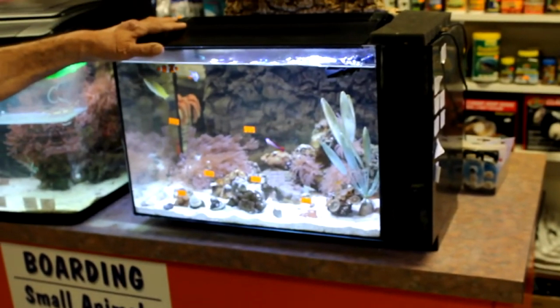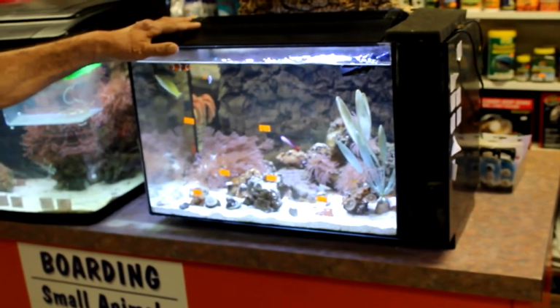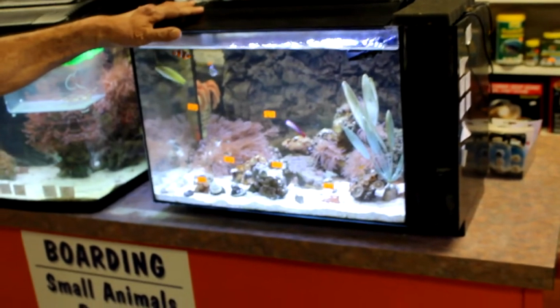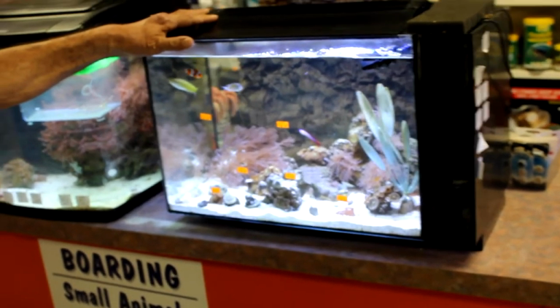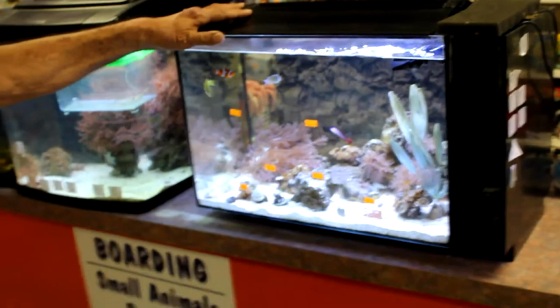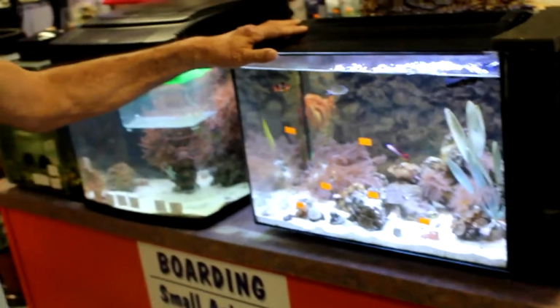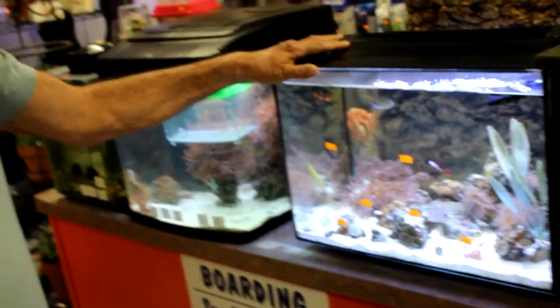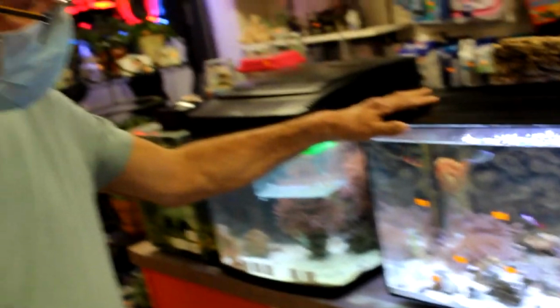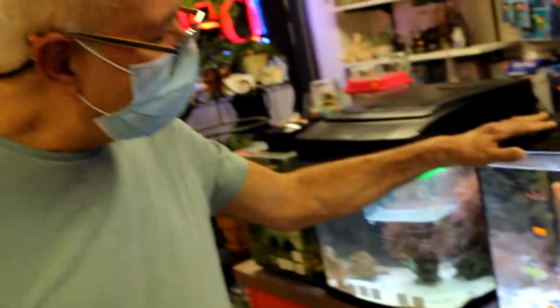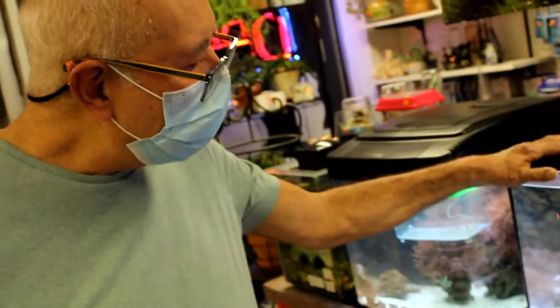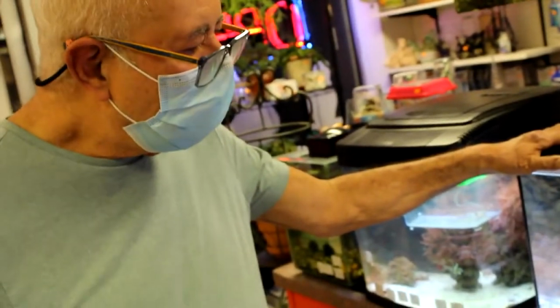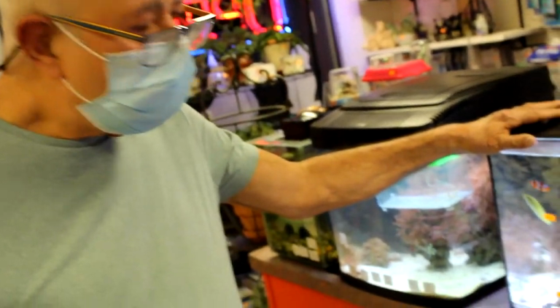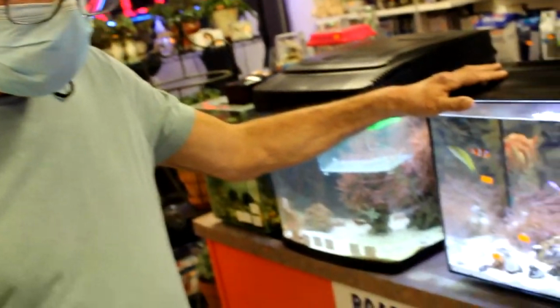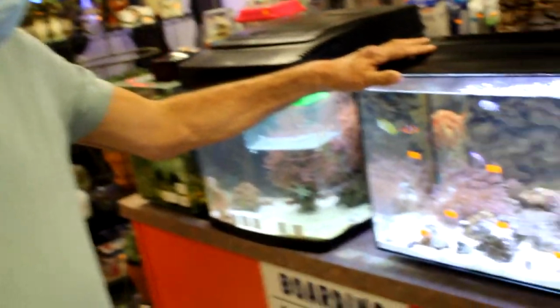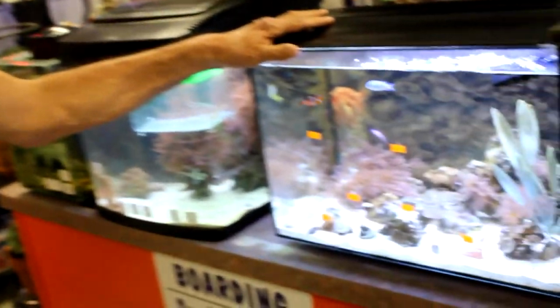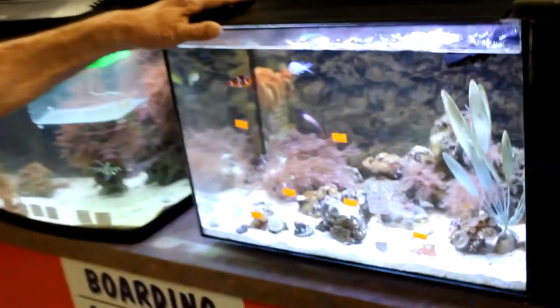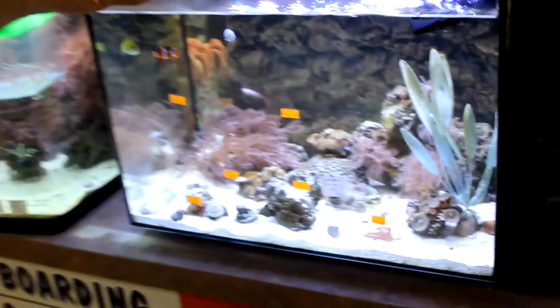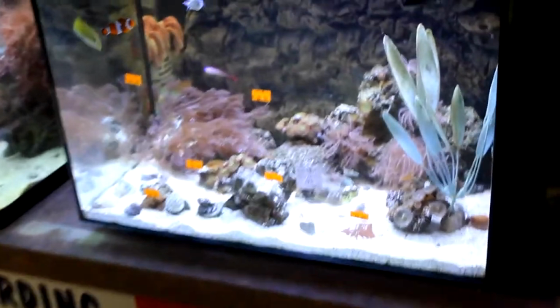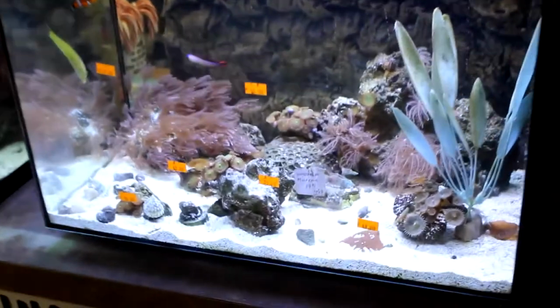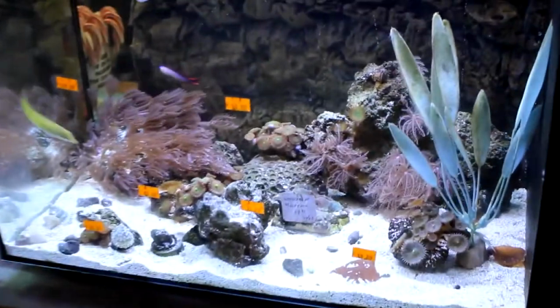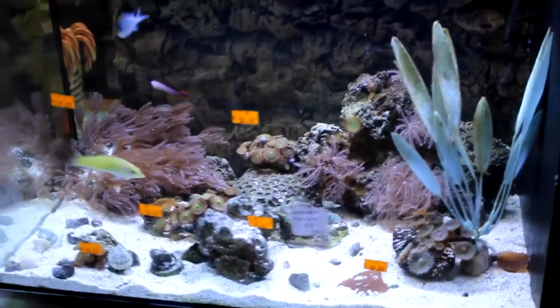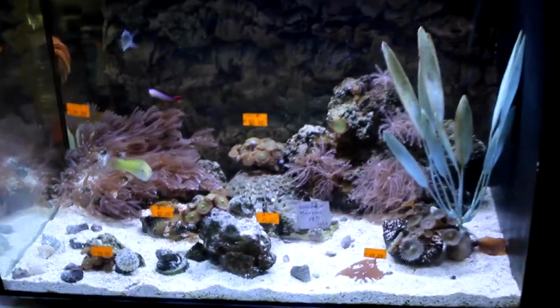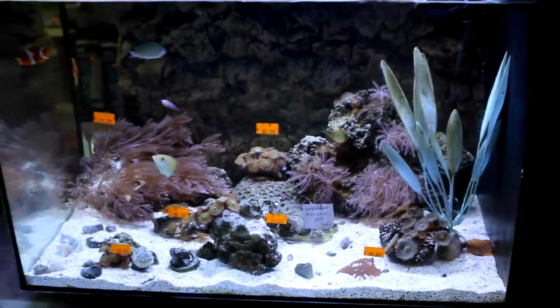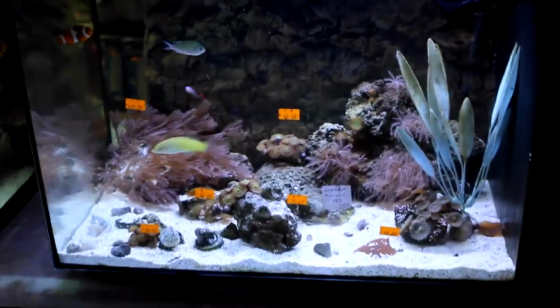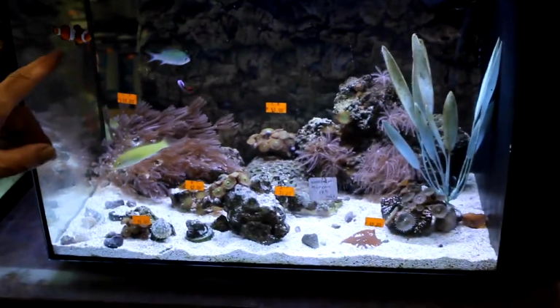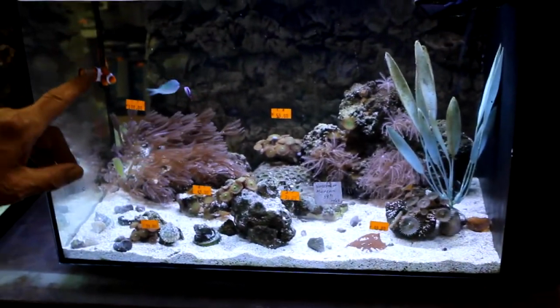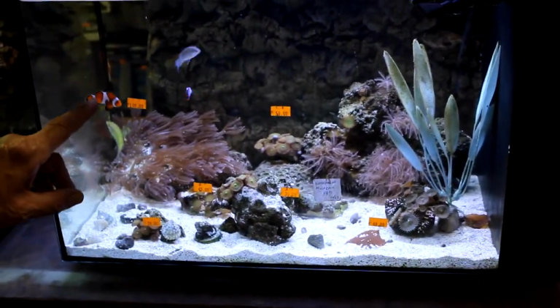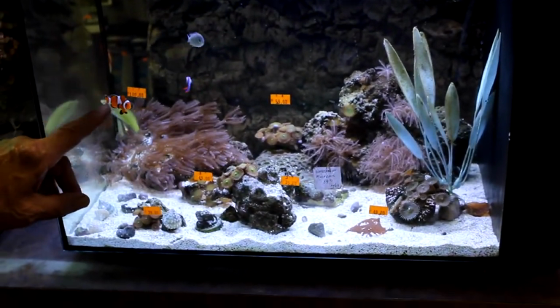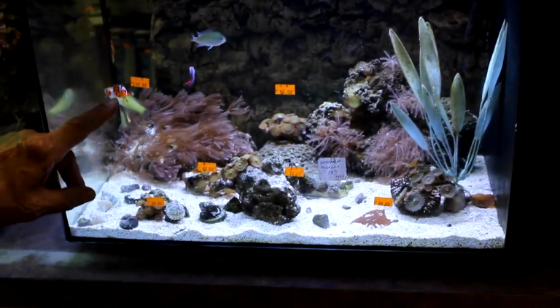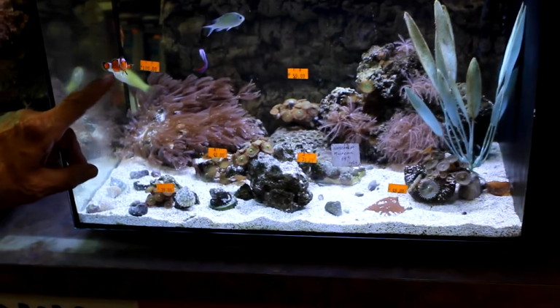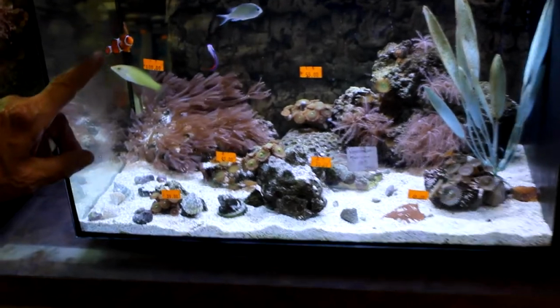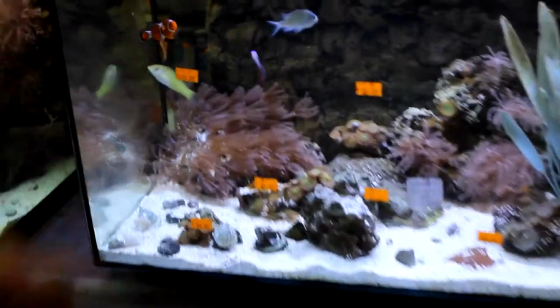This aquarium here is a 13.2 gallon and it's a reef tank. The reef tank has fish and corals, and everyone knows who this fish is — of course, that's Nemo.